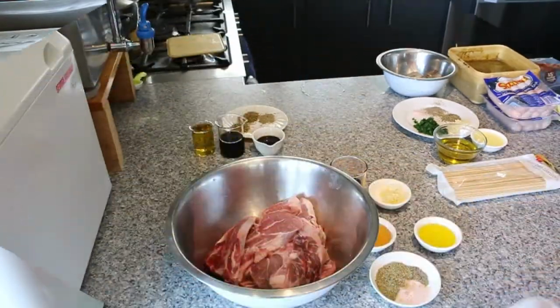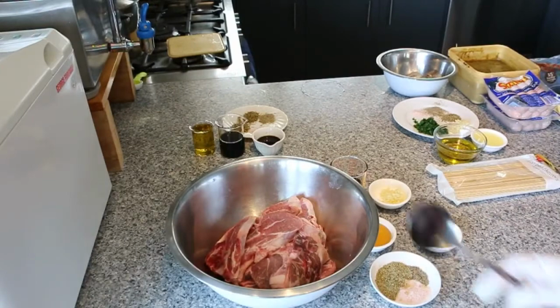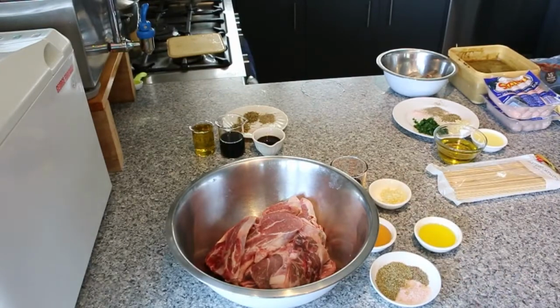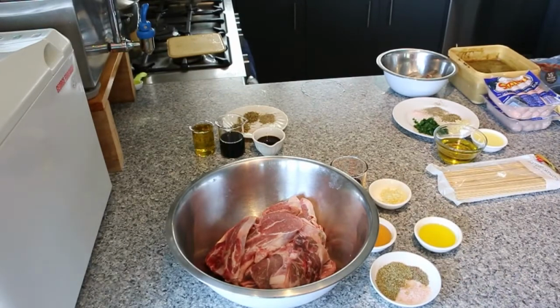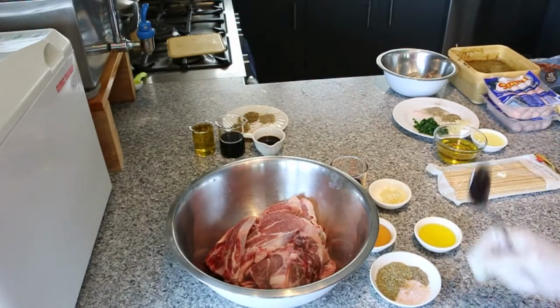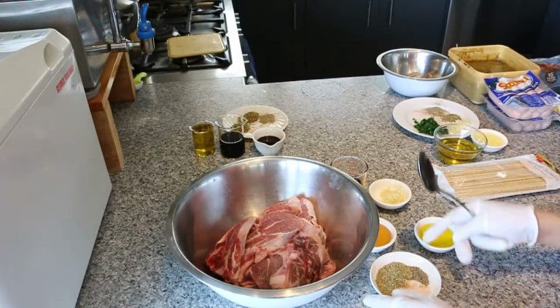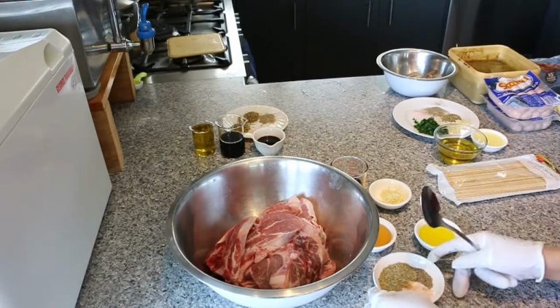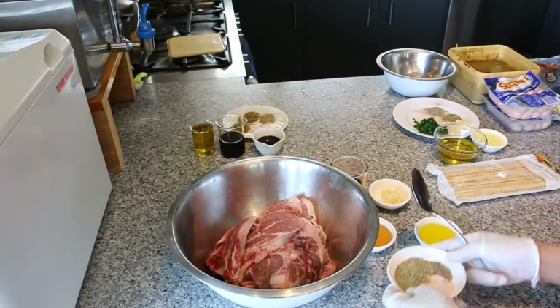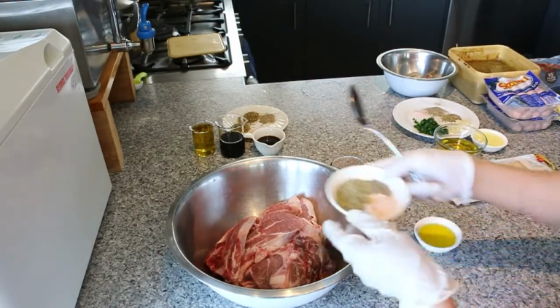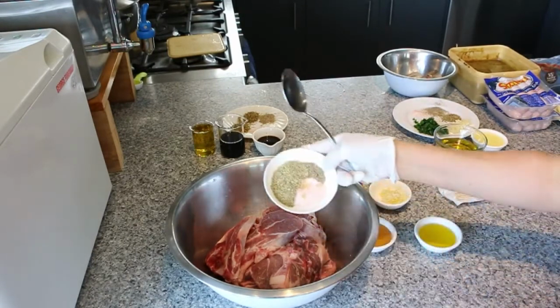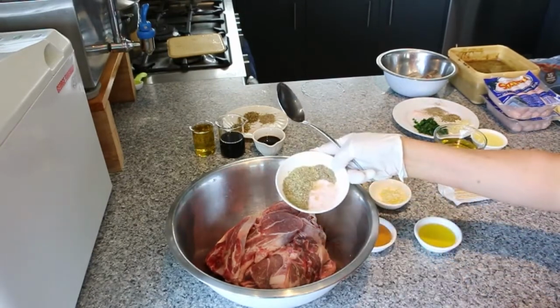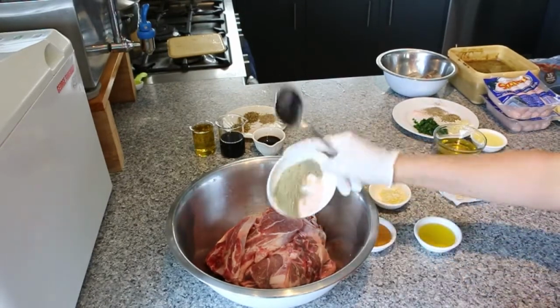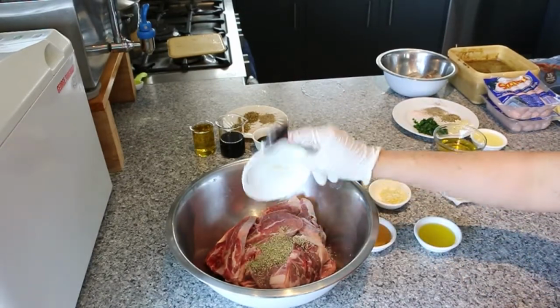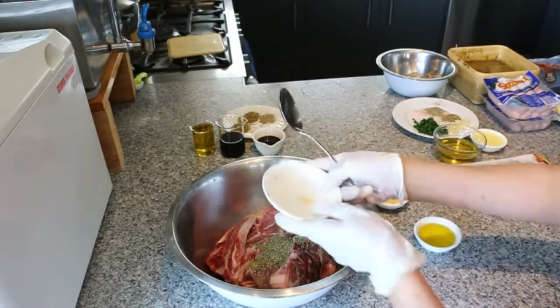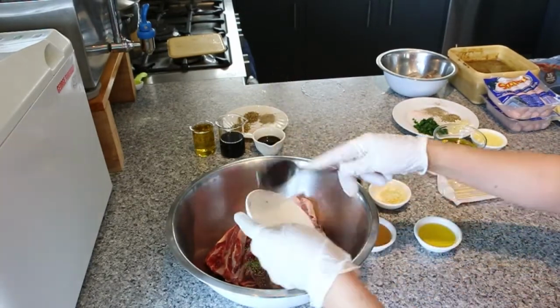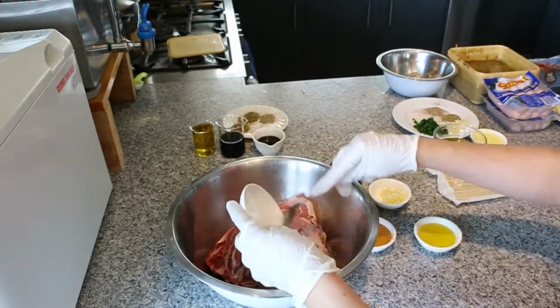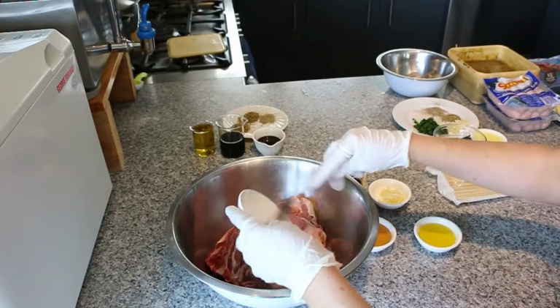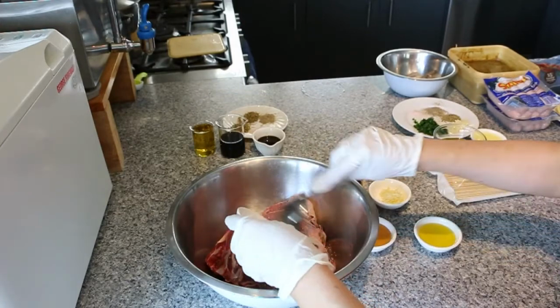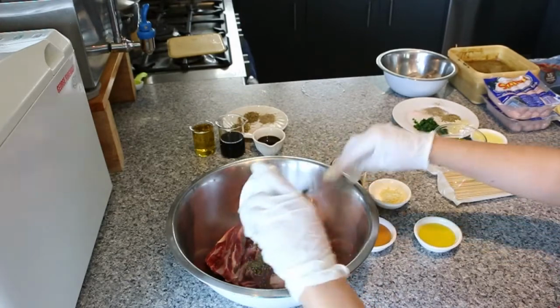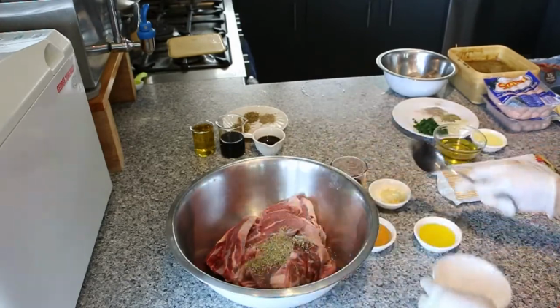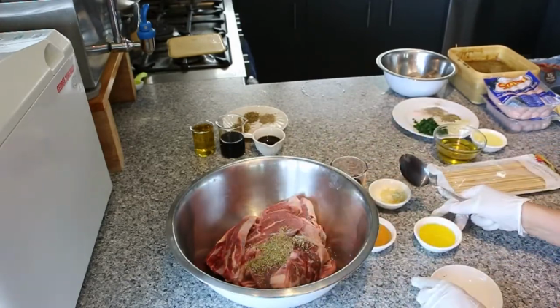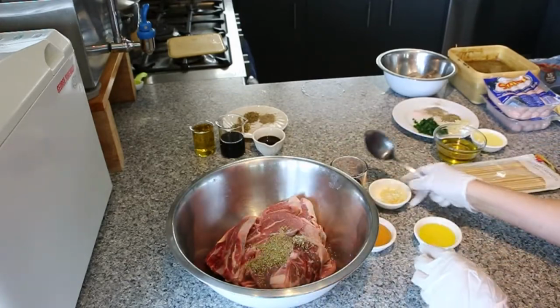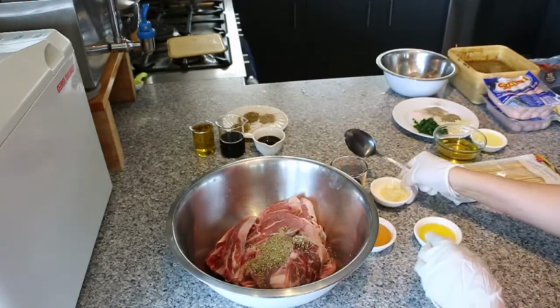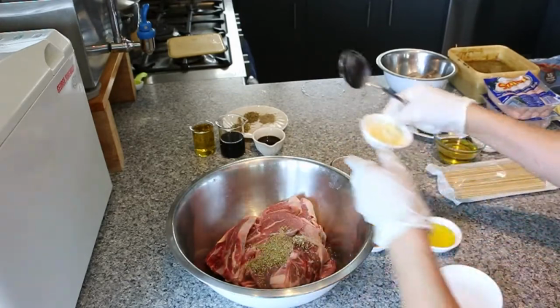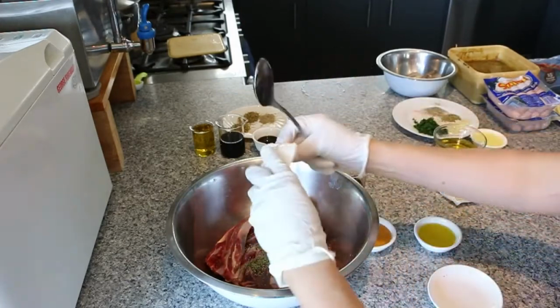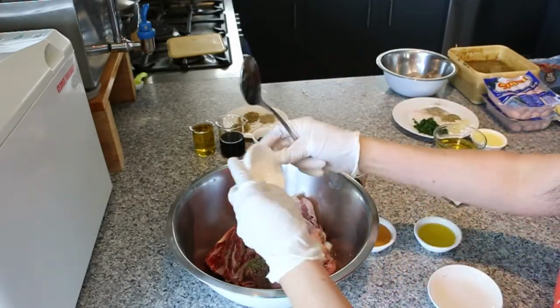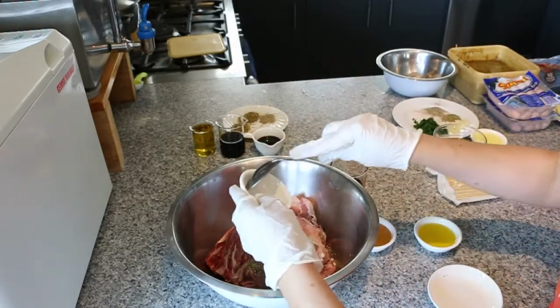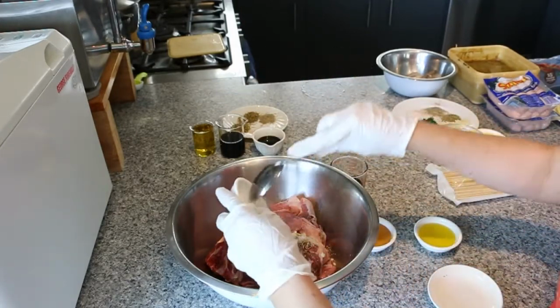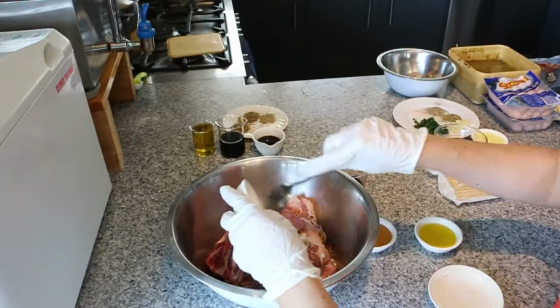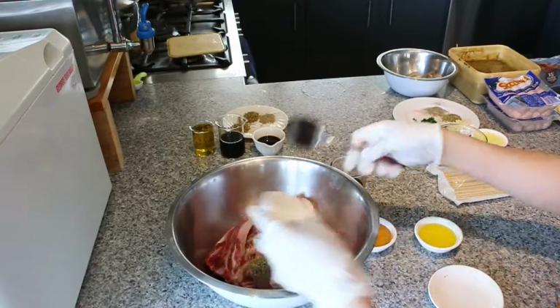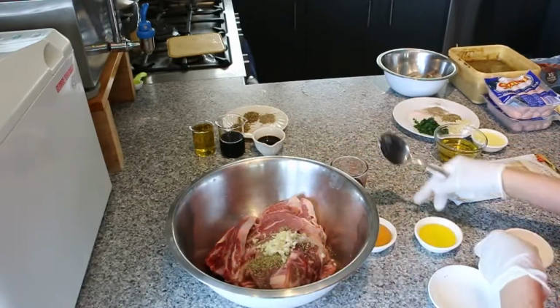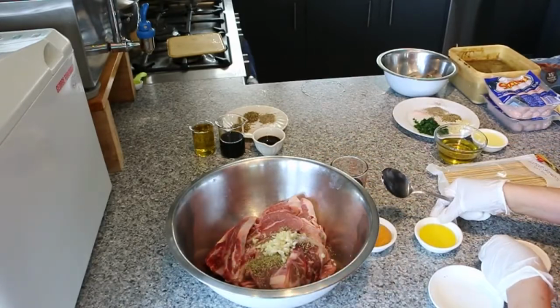Next is the lamb chop — we're just going to put everything in. All the ingredients, both the dry and the wet, all in. And we're just going to marinate it well.